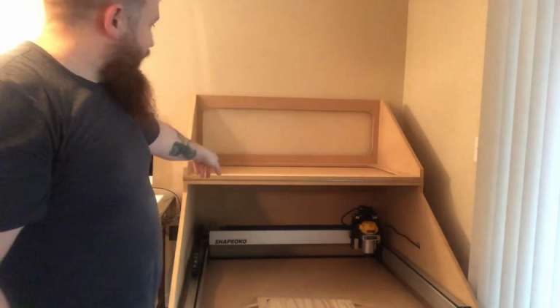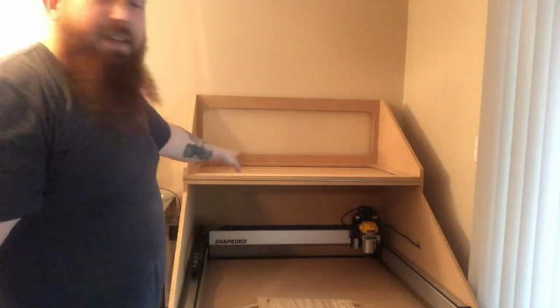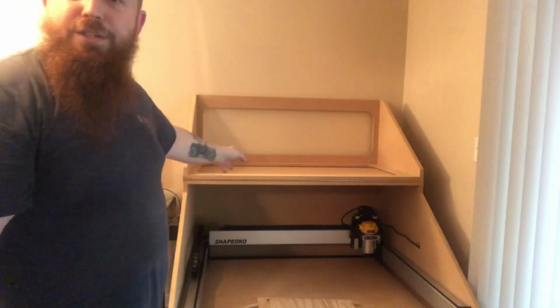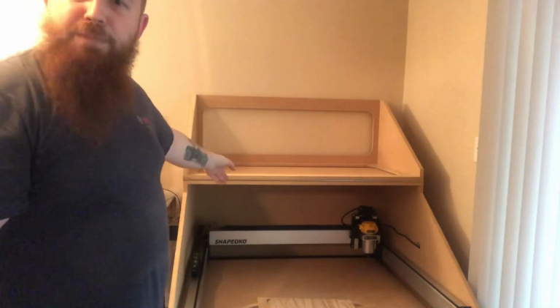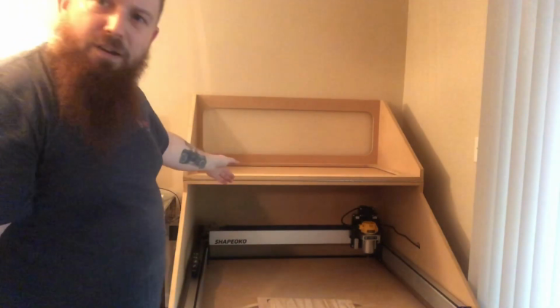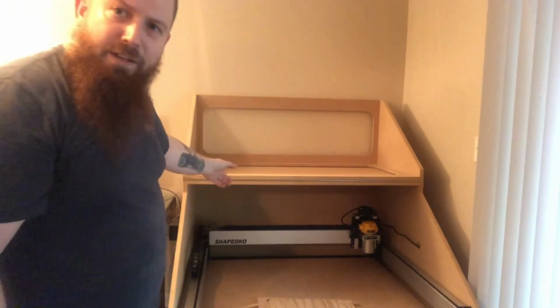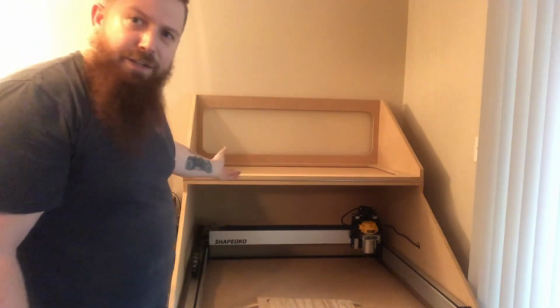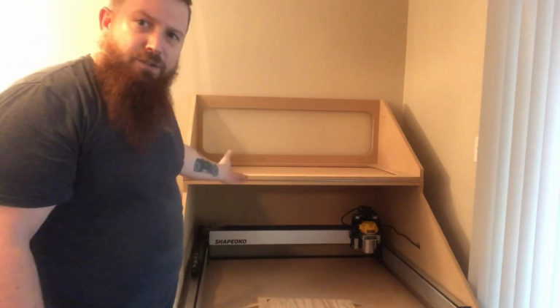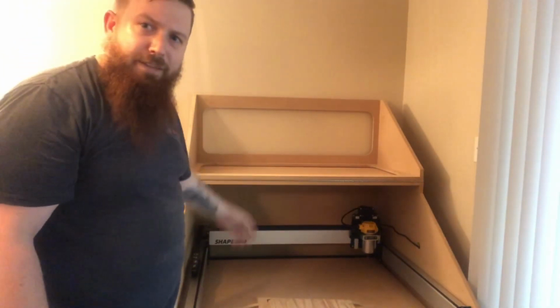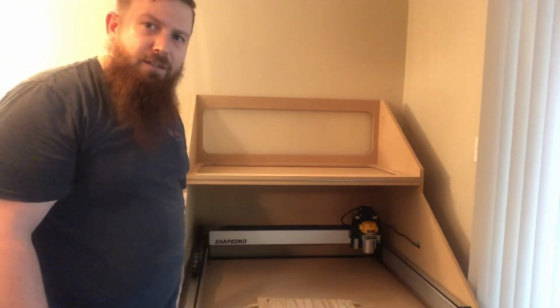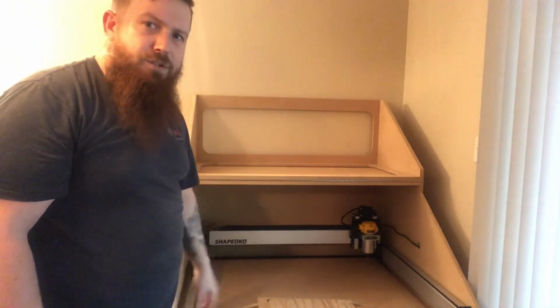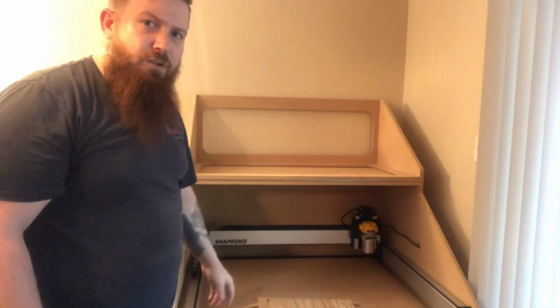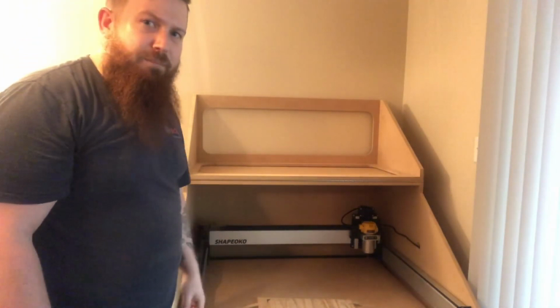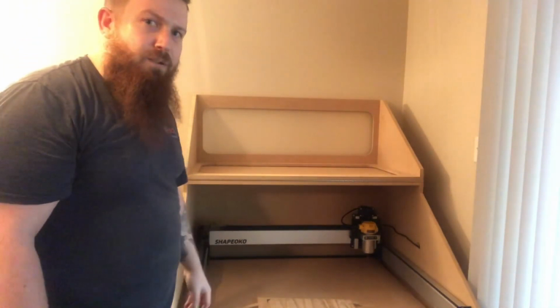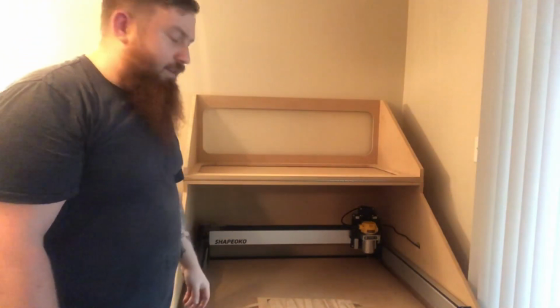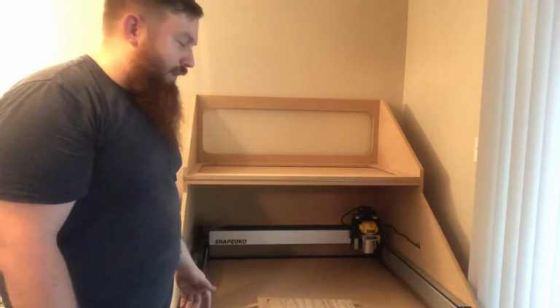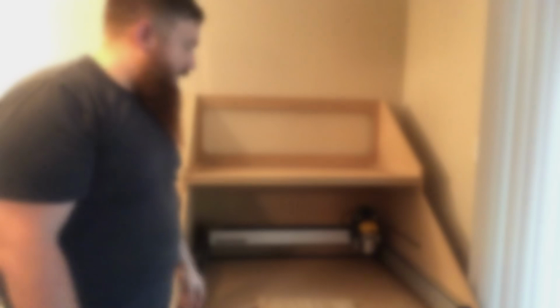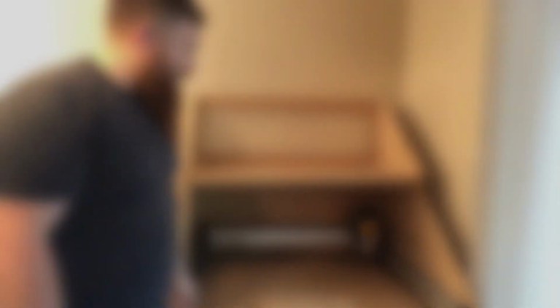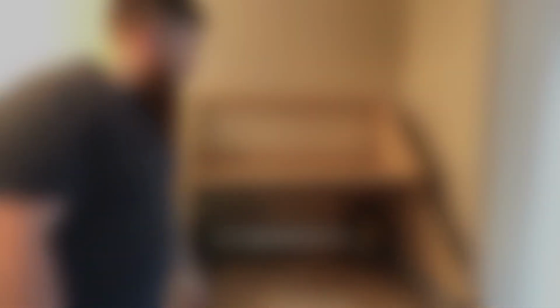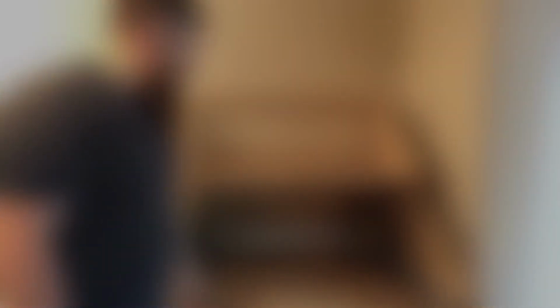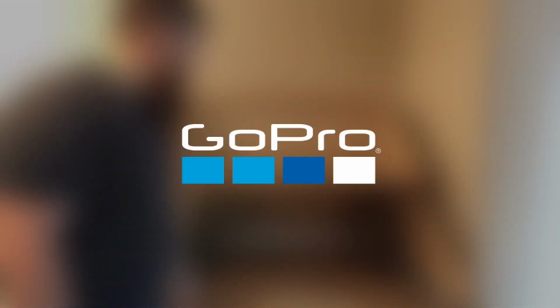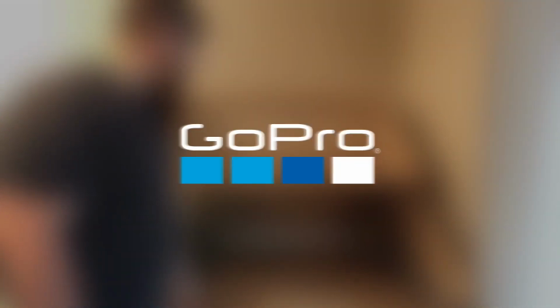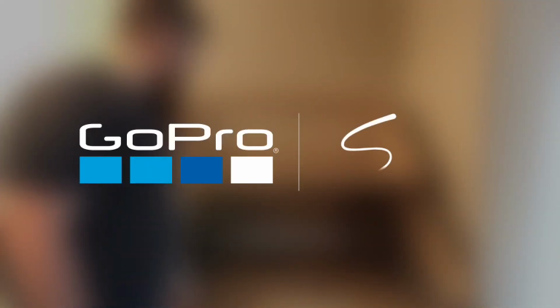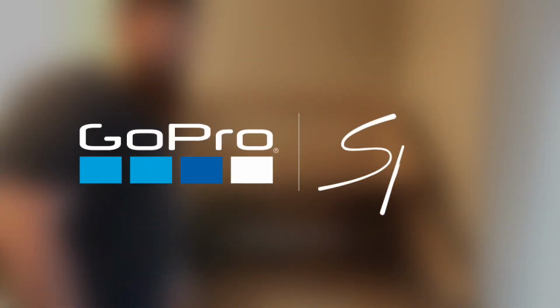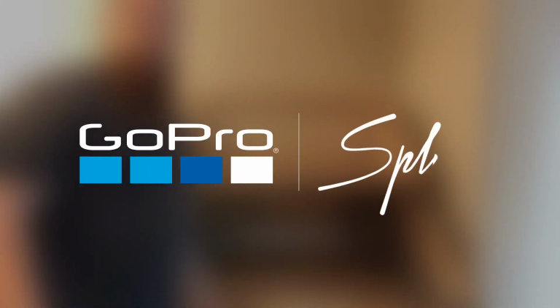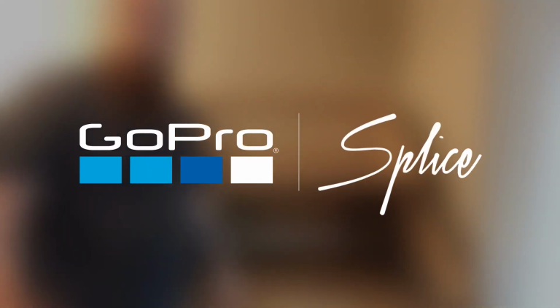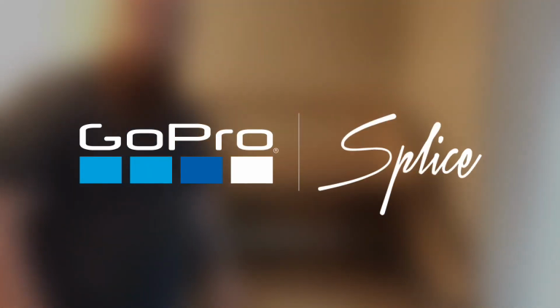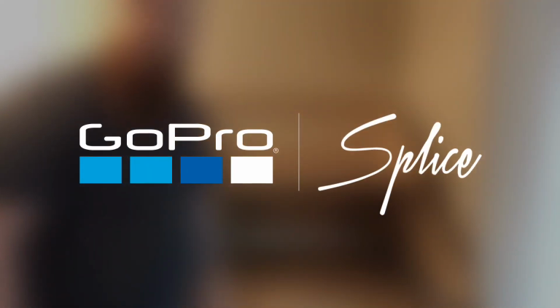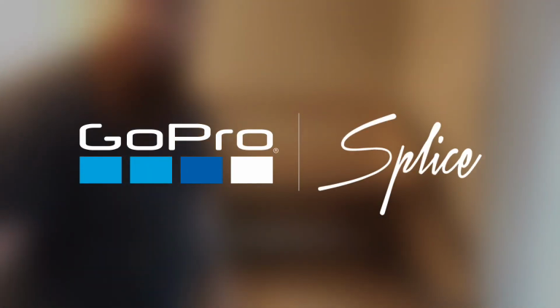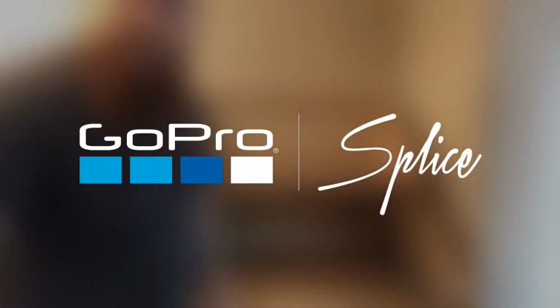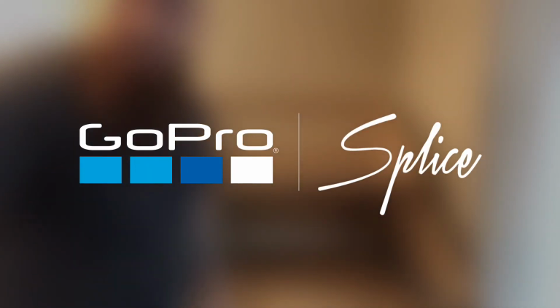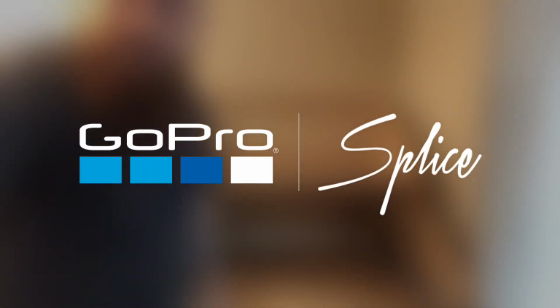The hinge is piano hinge — you can also get that at Lowe's or Home Depot, so that's nothing special either. If you guys have any questions, please let me know. Thank you.